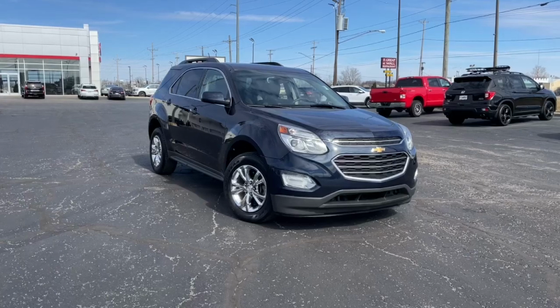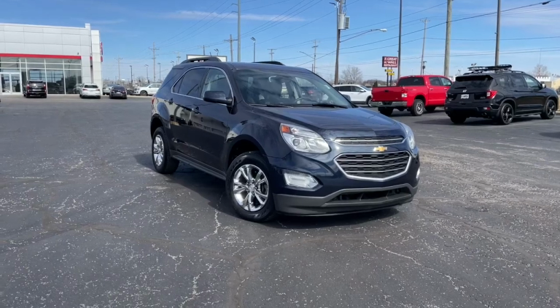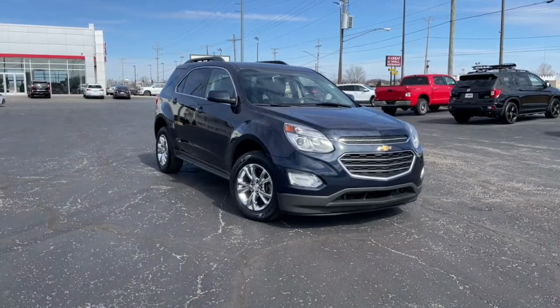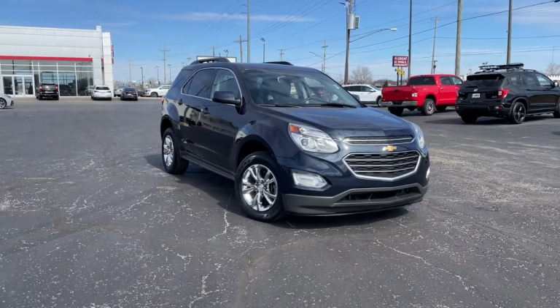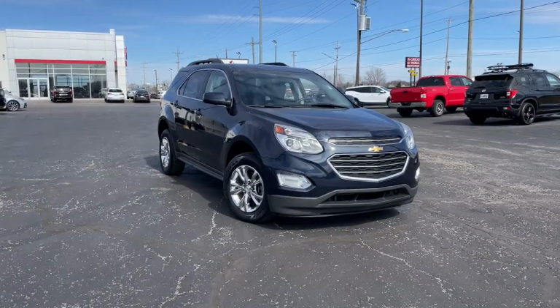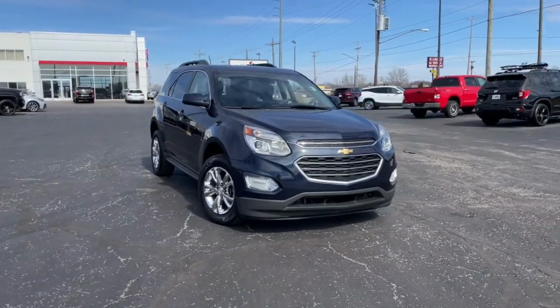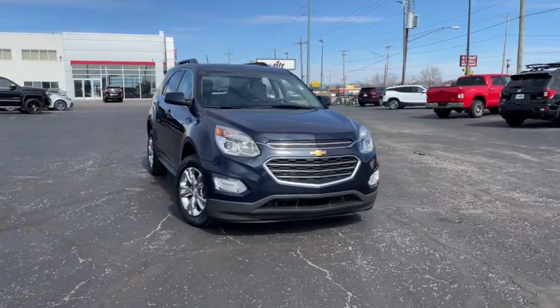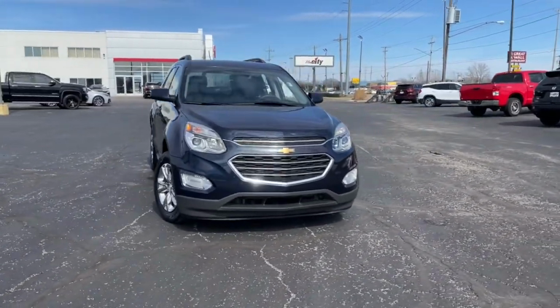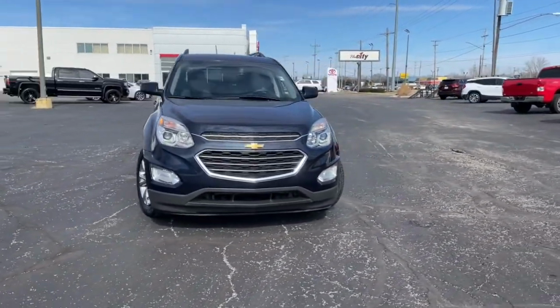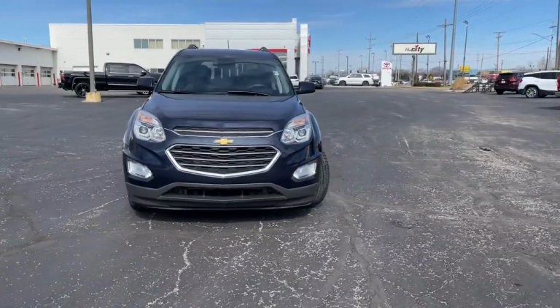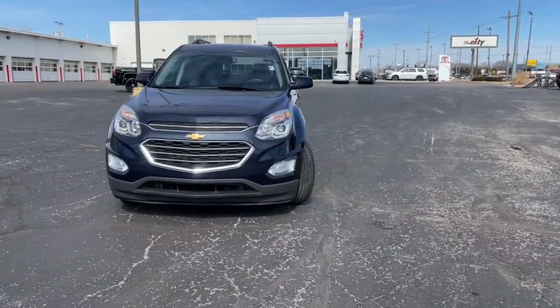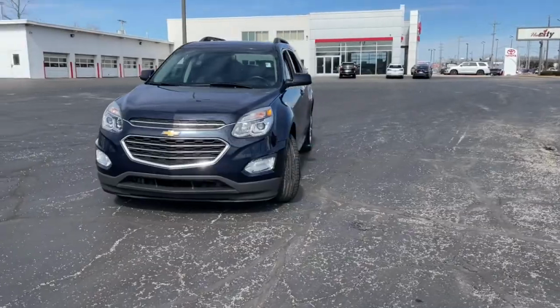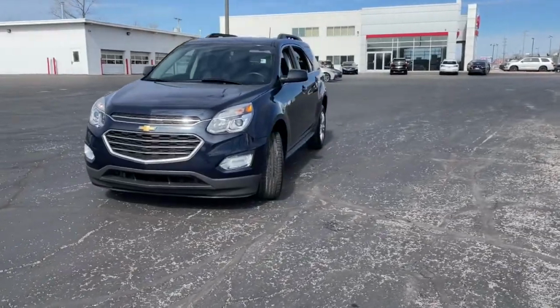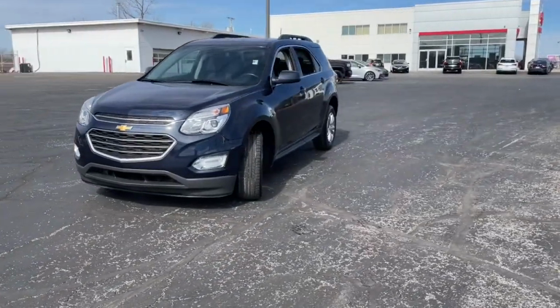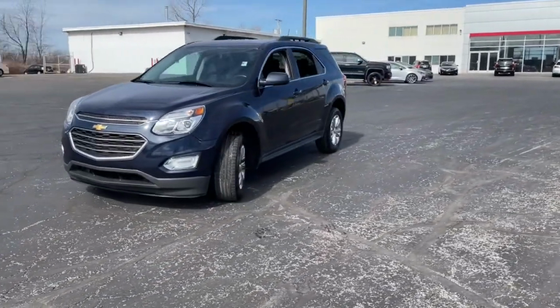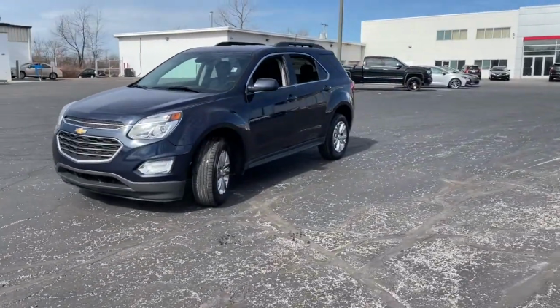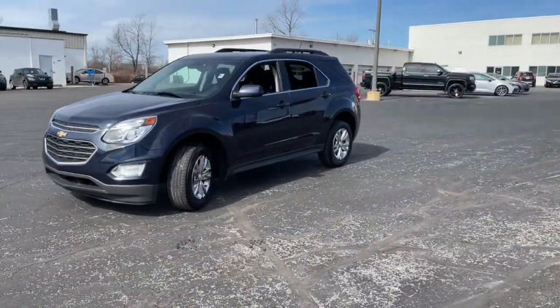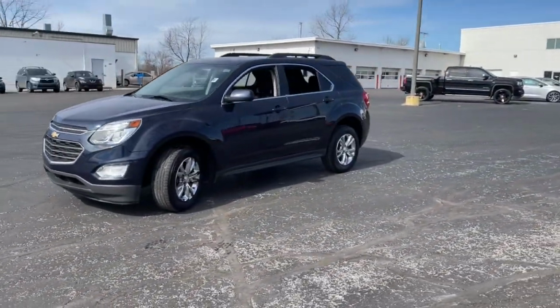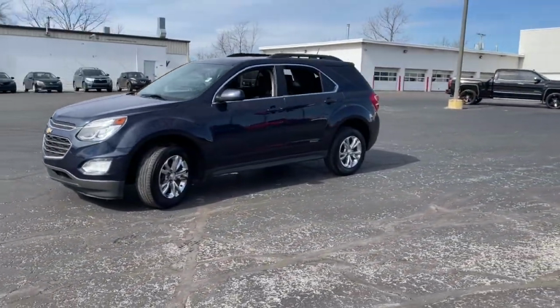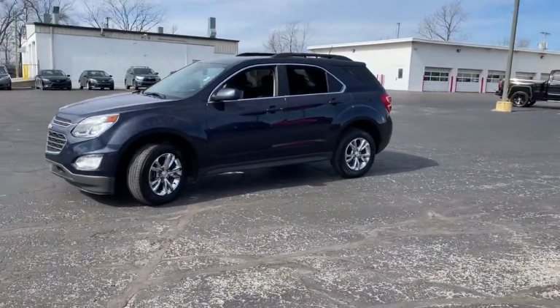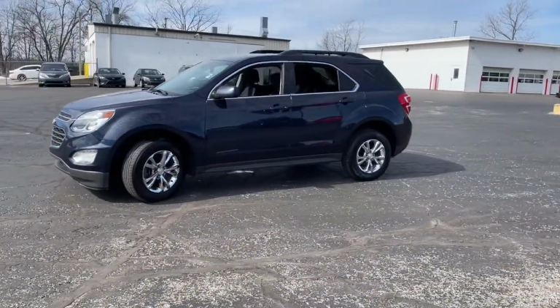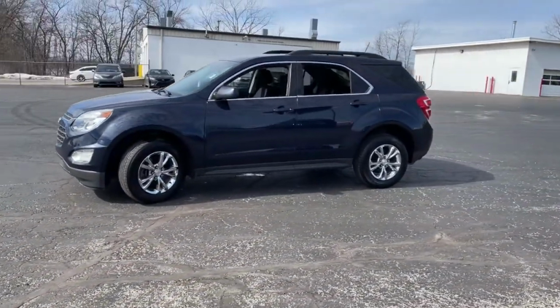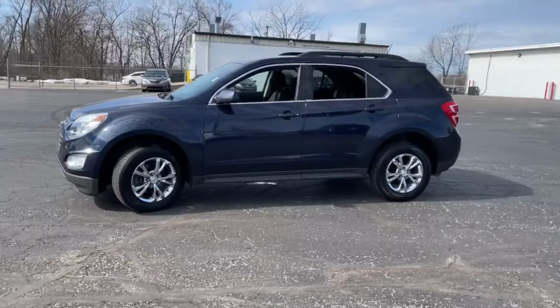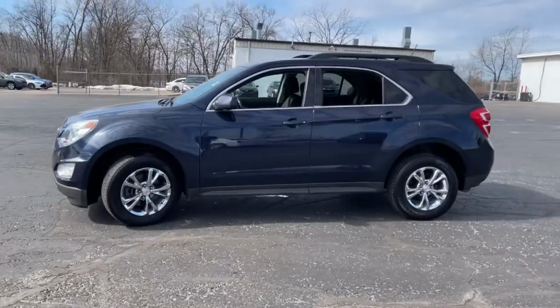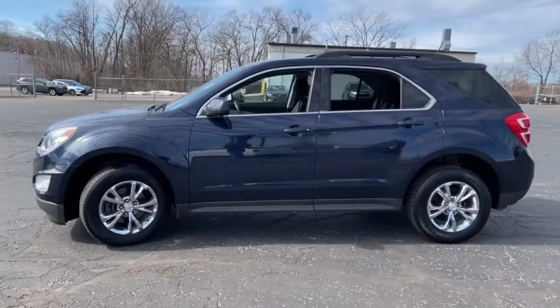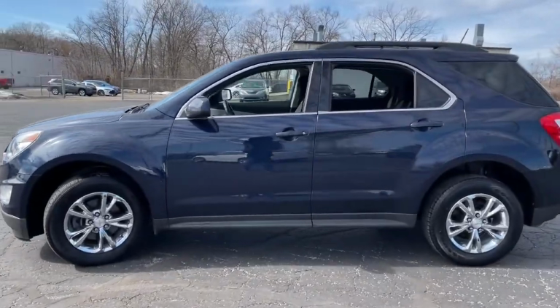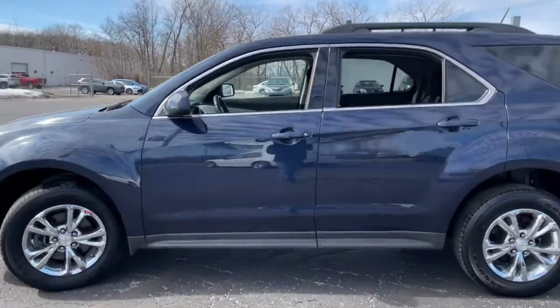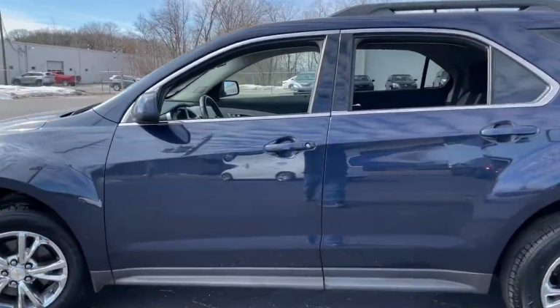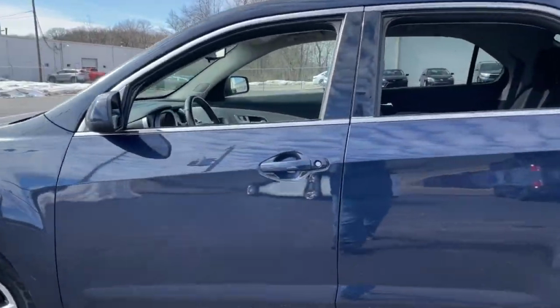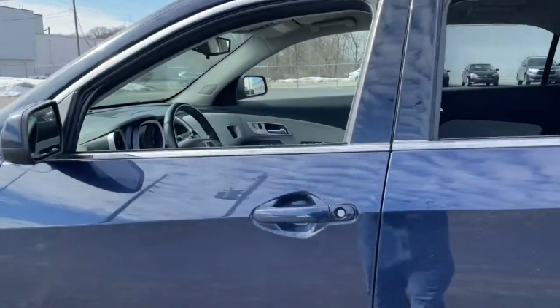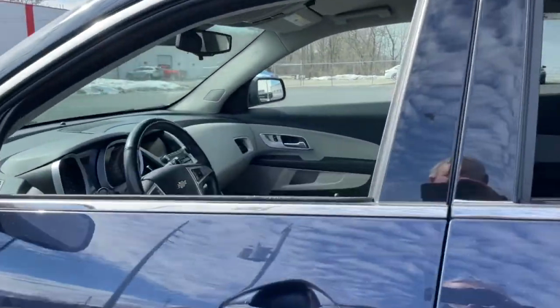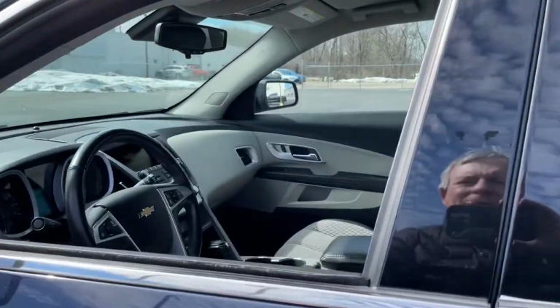Can you see yourself in the 2017 Chevrolet Equinox? This vehicle still has fewer than 70,000 miles on the clock, so it won't last long. The Chevrolet Equinox — the small SUV with a big spirit of adventure.